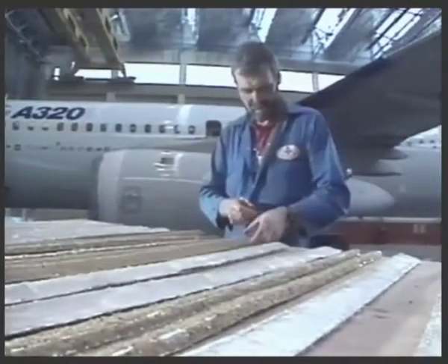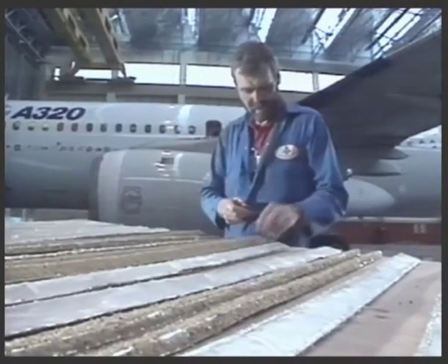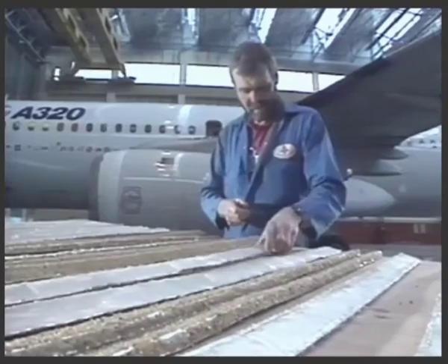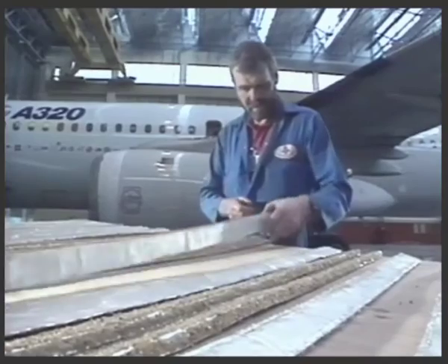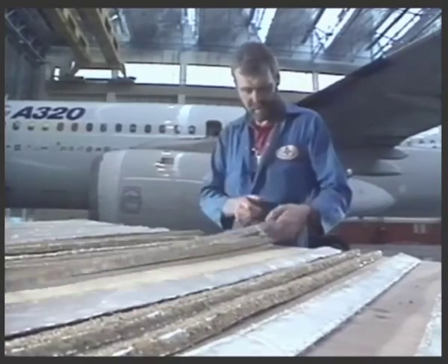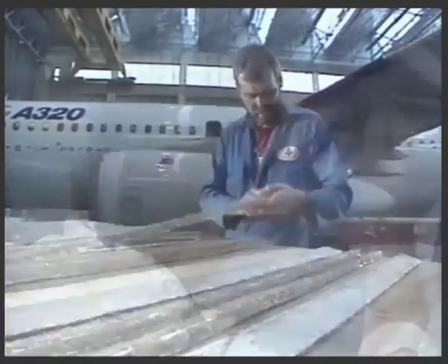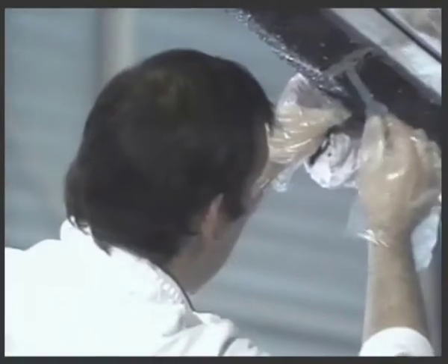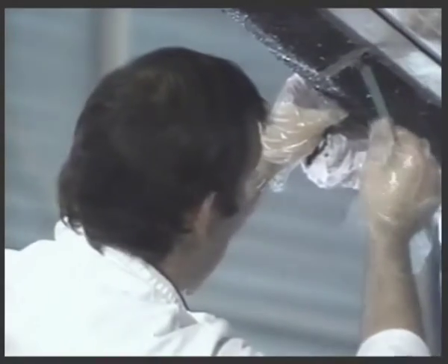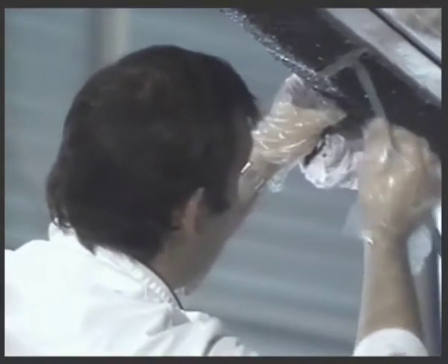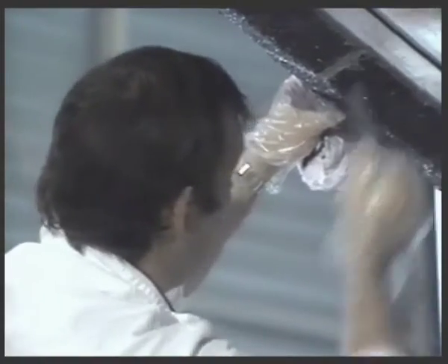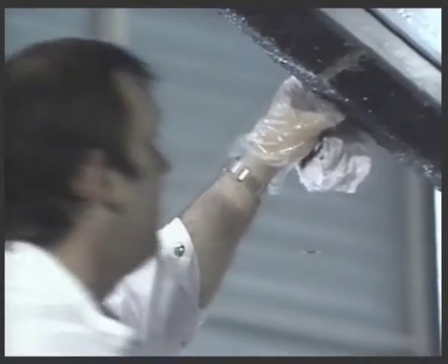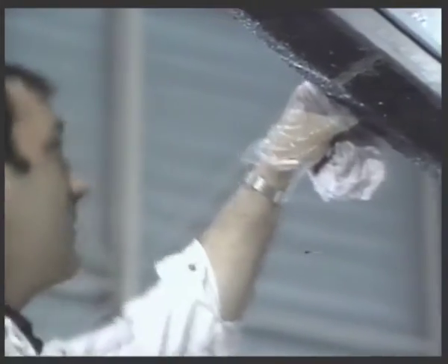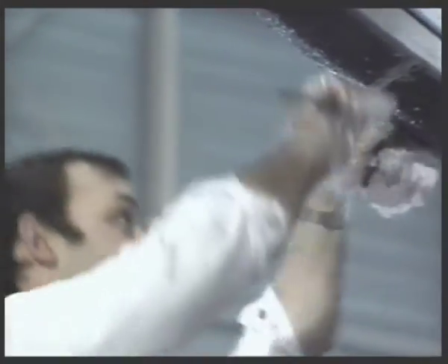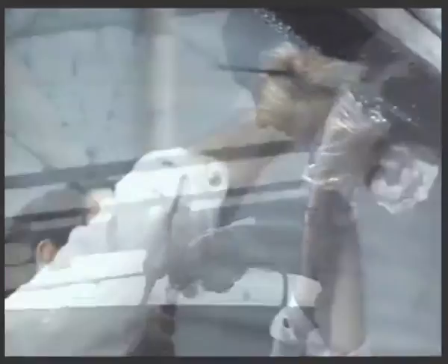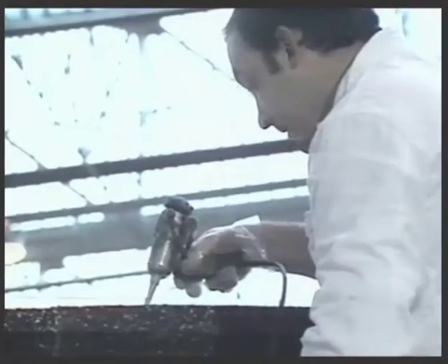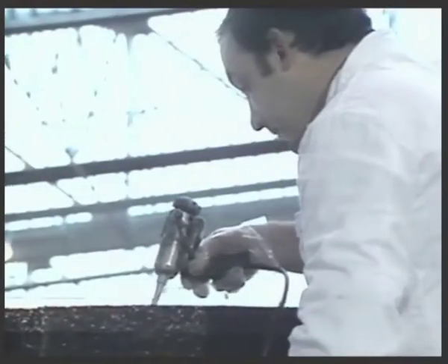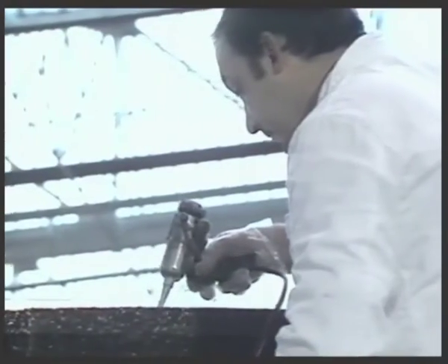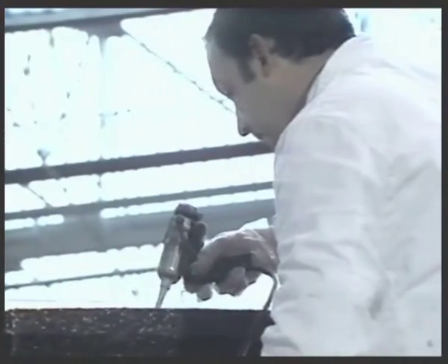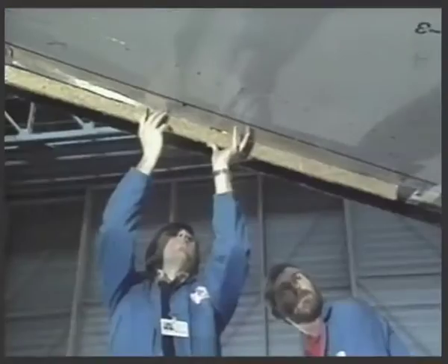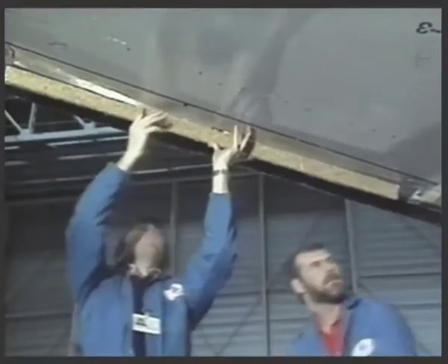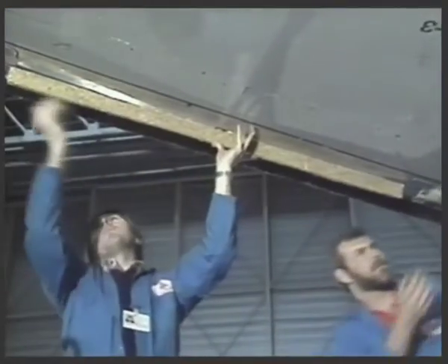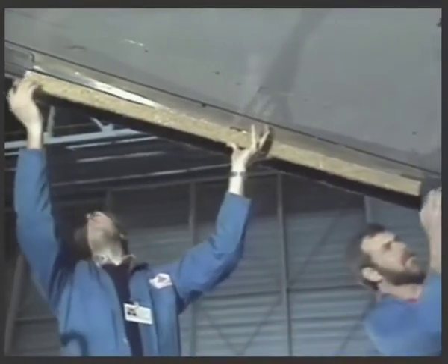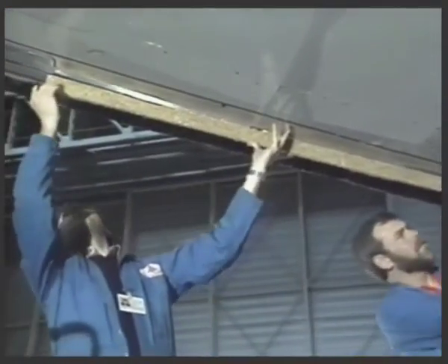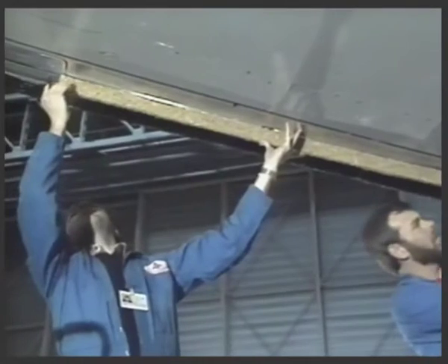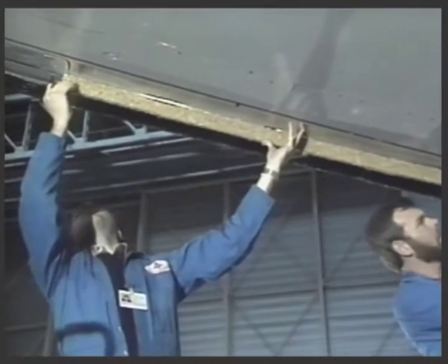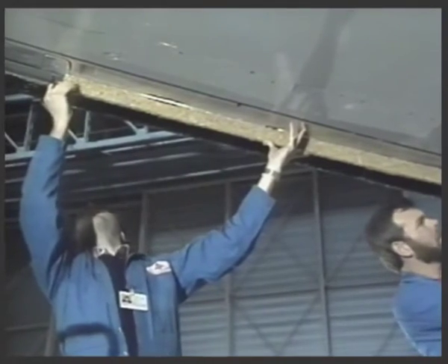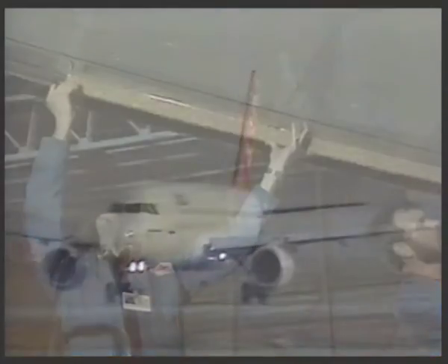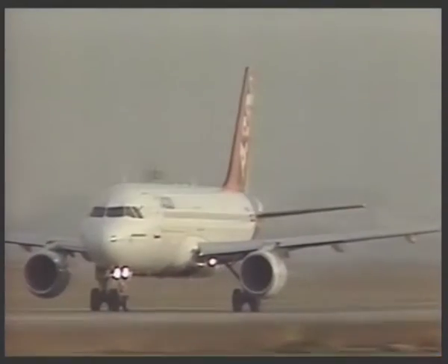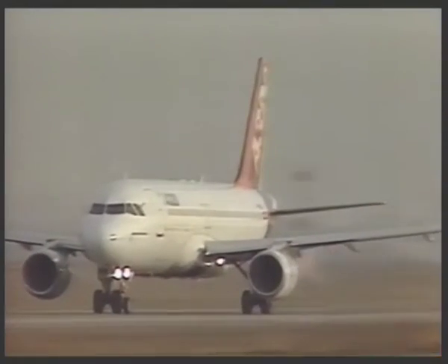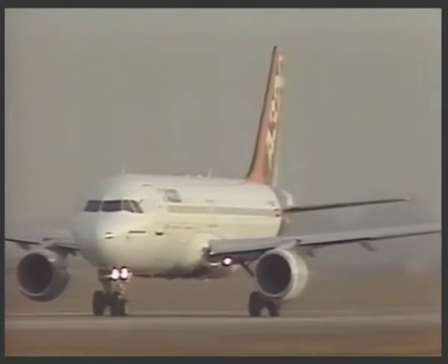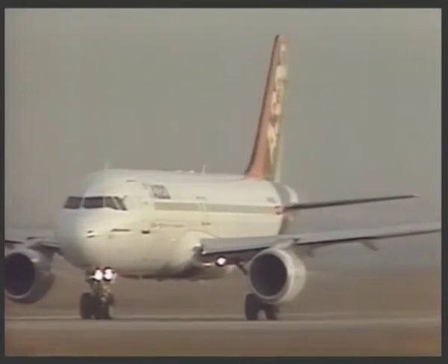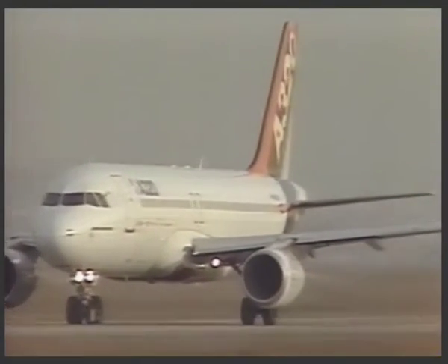Simulated ice shapes are attached to the unprotected leading edges of the inner wing, the fin and the tail plane to confirm that A320 handling qualities are not affected in severe icing conditions.